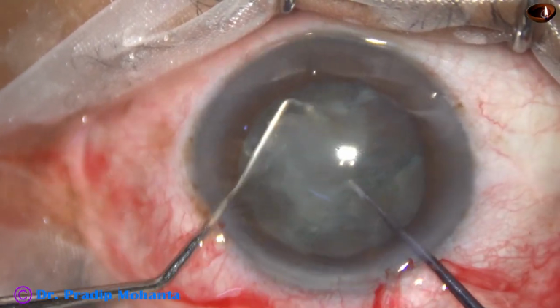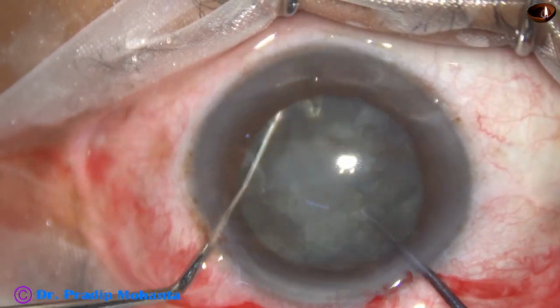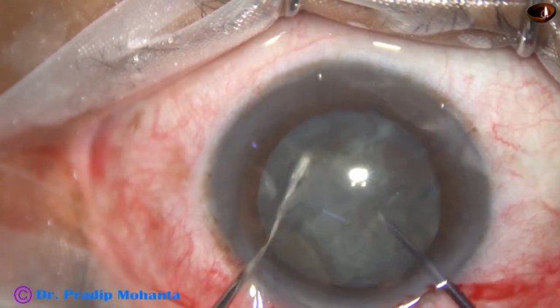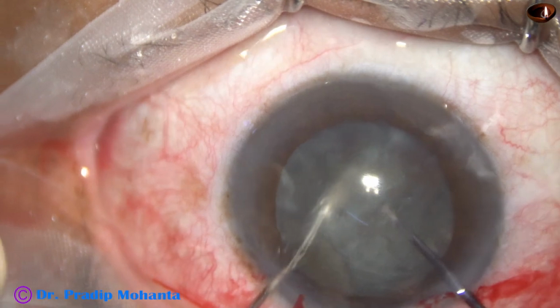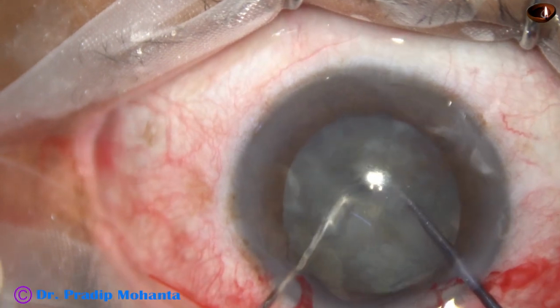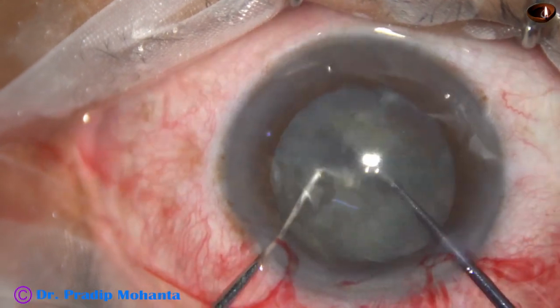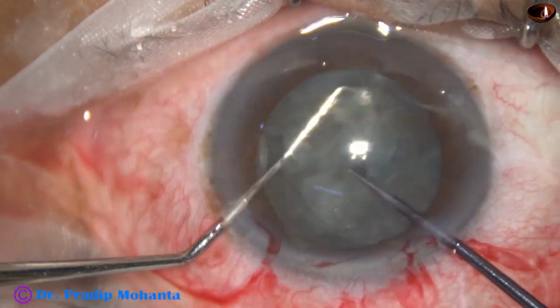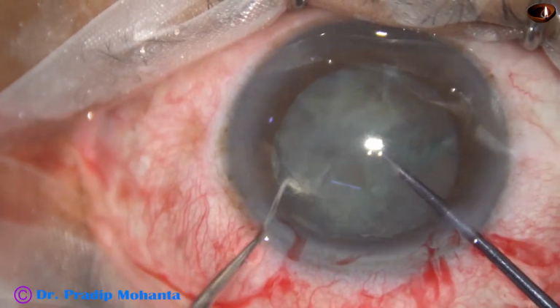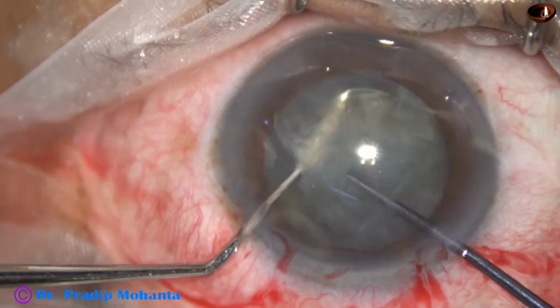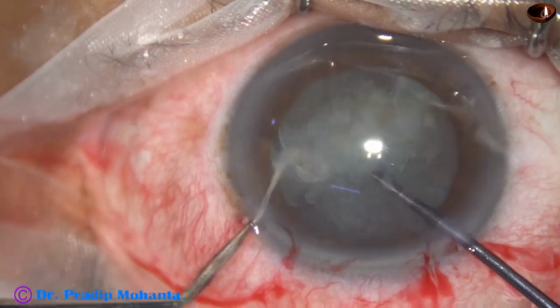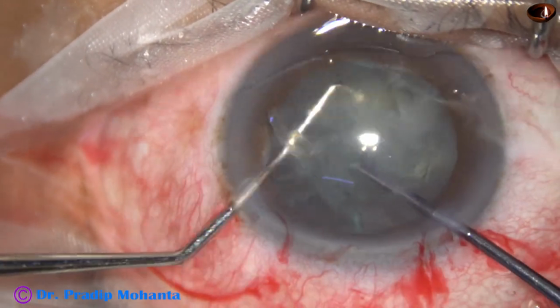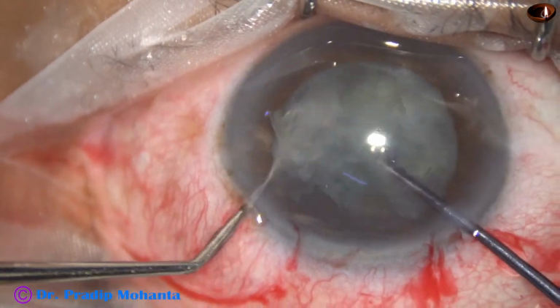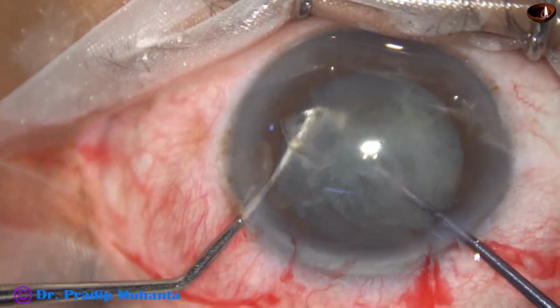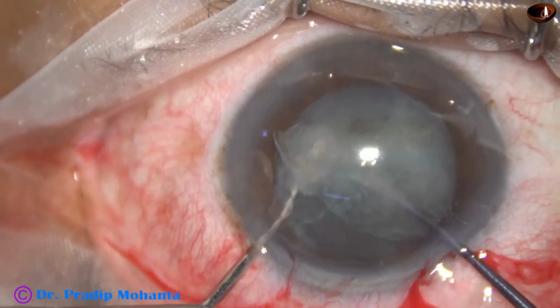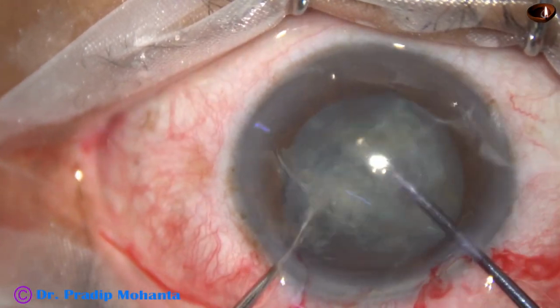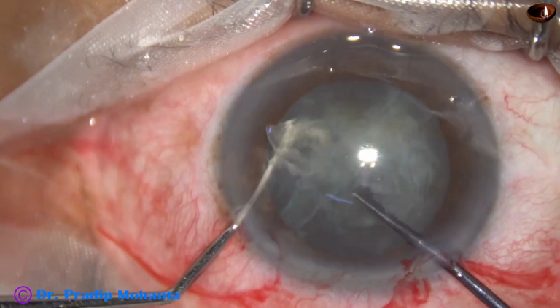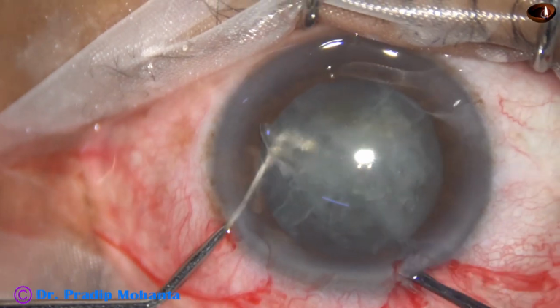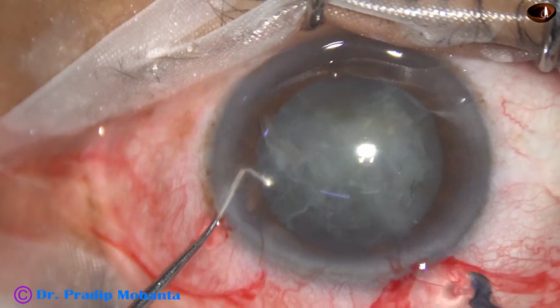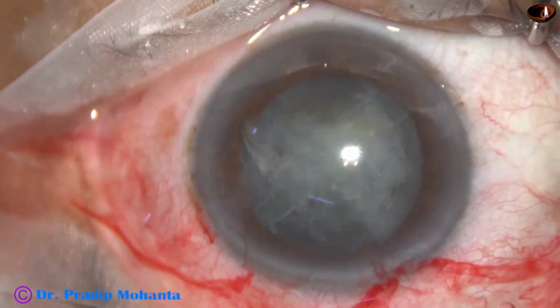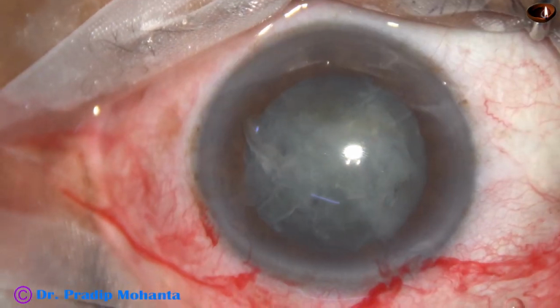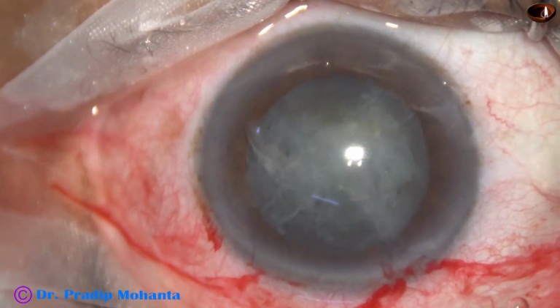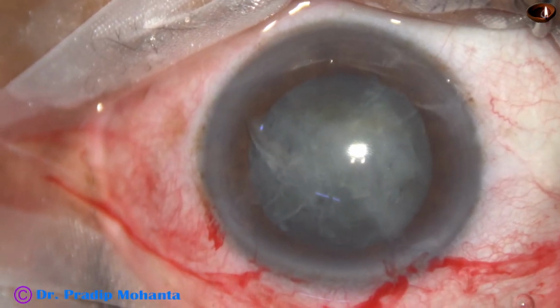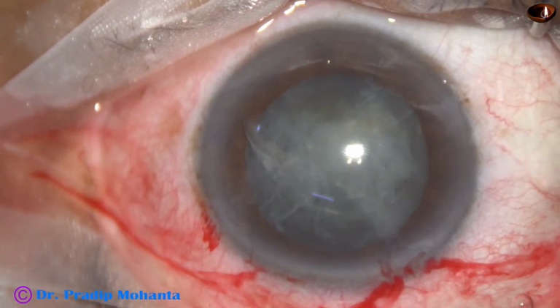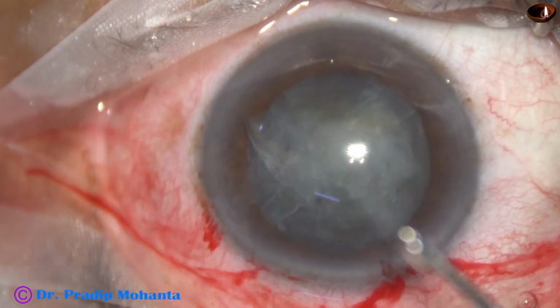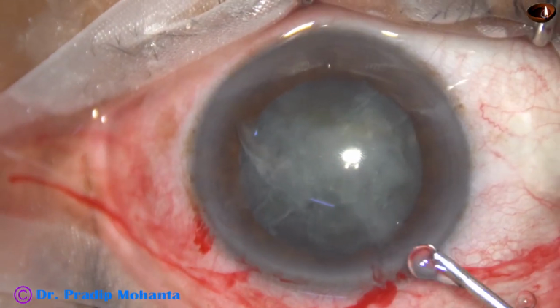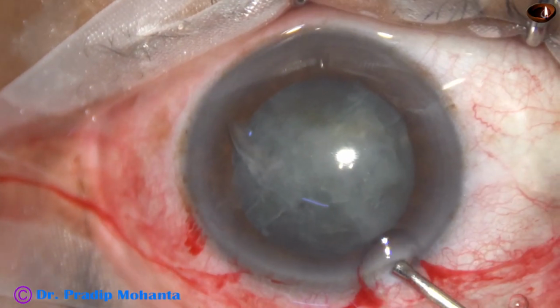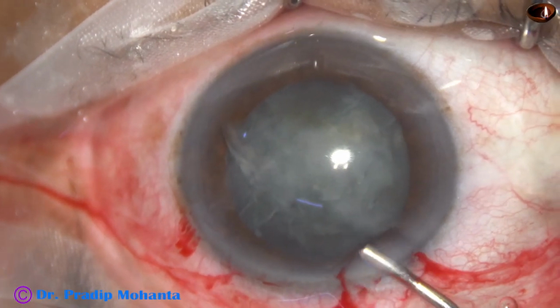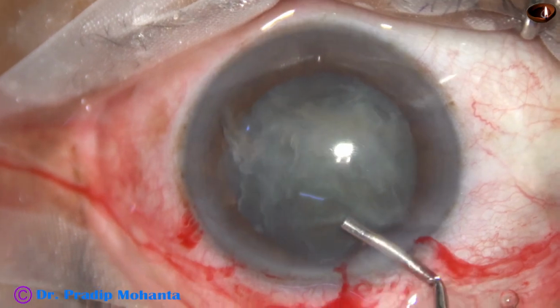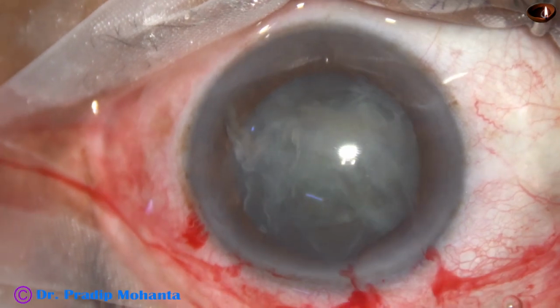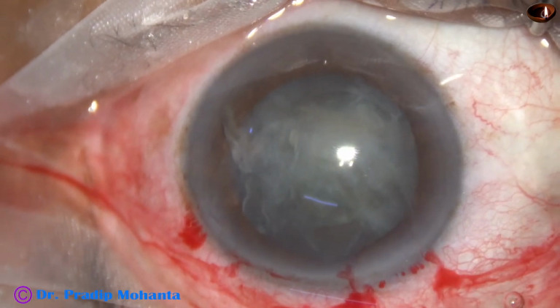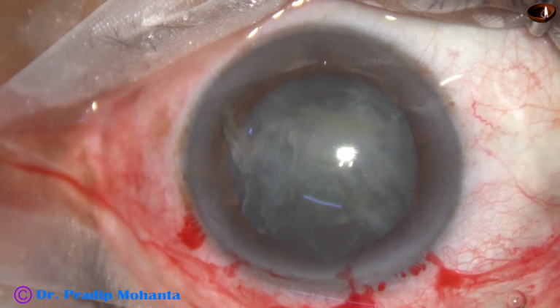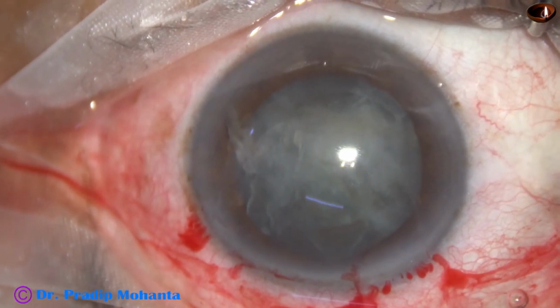Rotated. One heminucleus divided into two halves. Rotated again. The other heminucleus is divided into two fragments. Thus we have four fragments in a very short time.